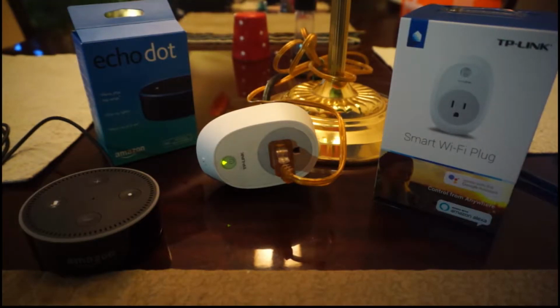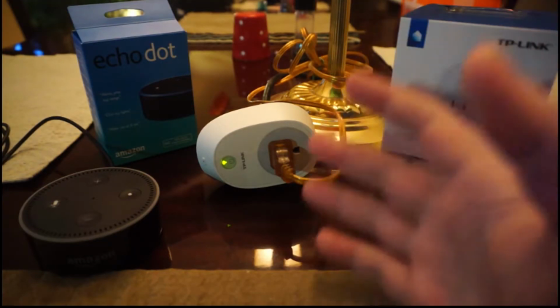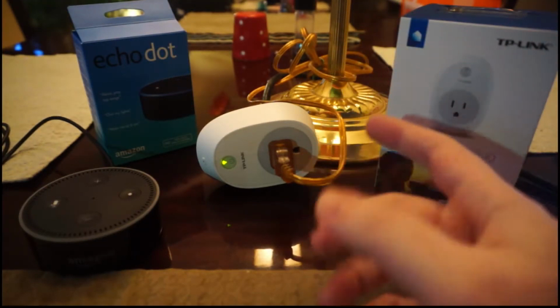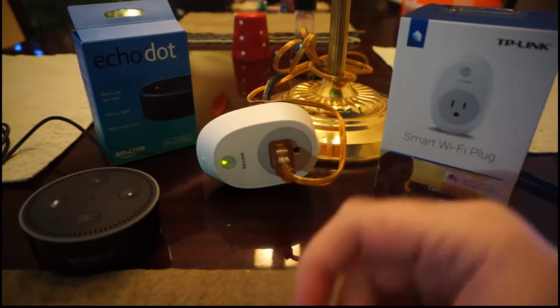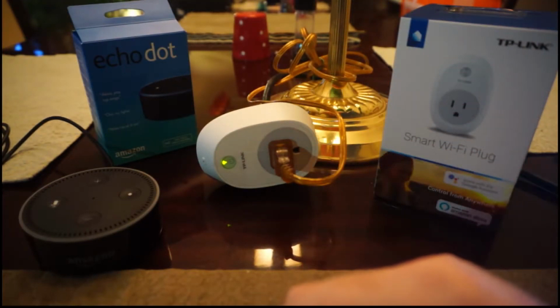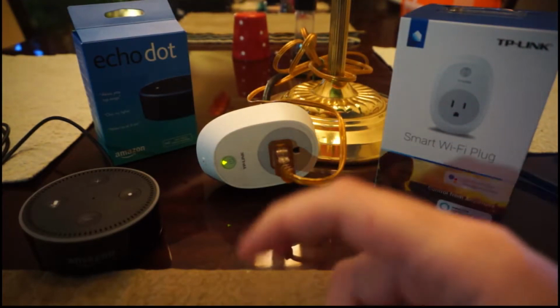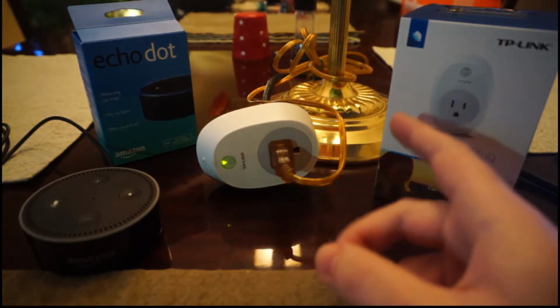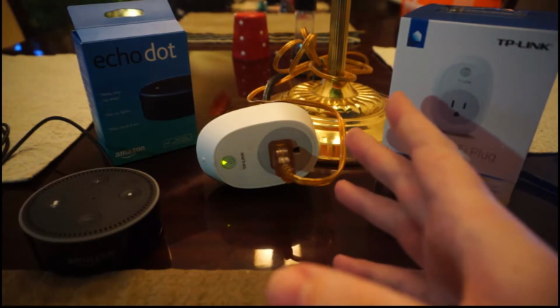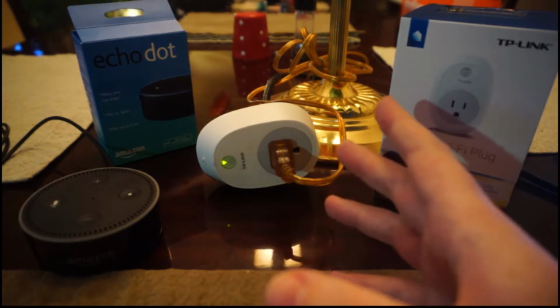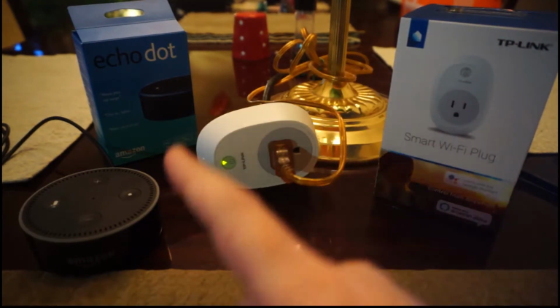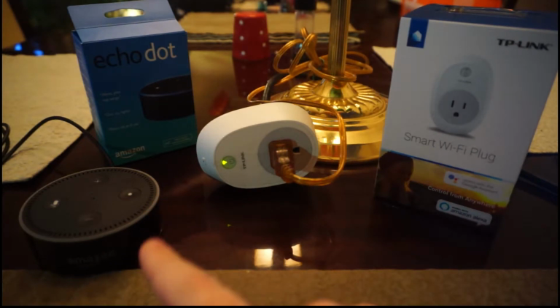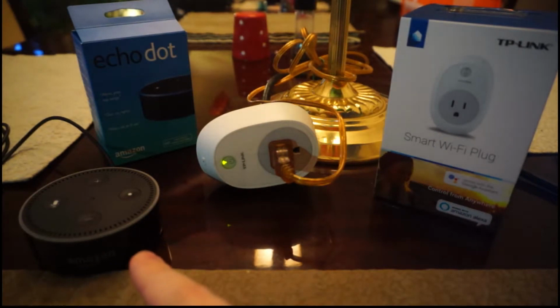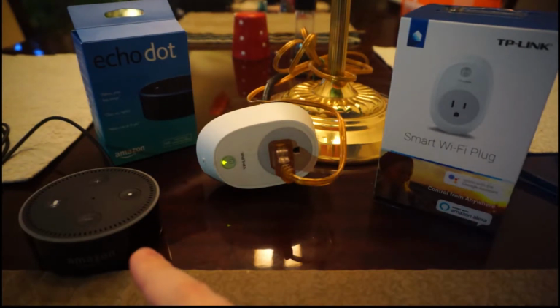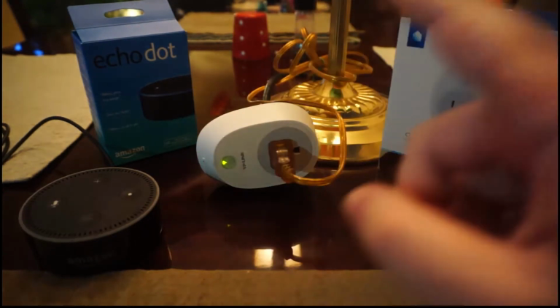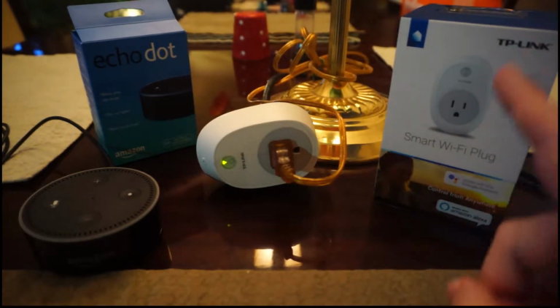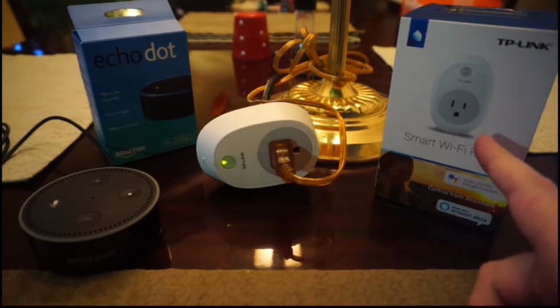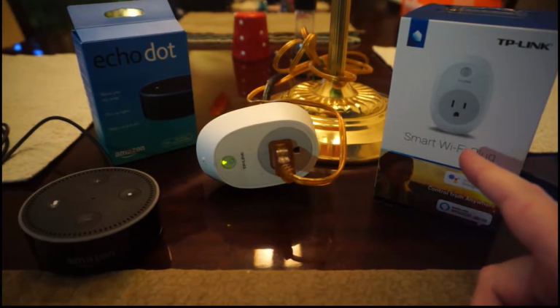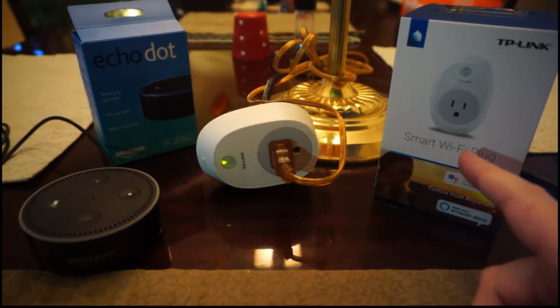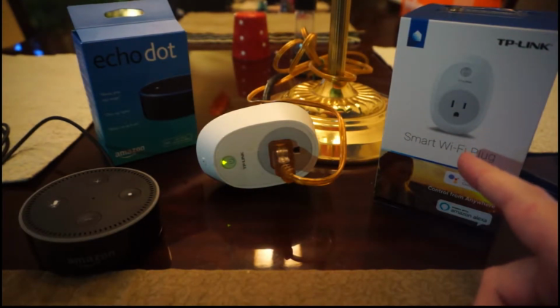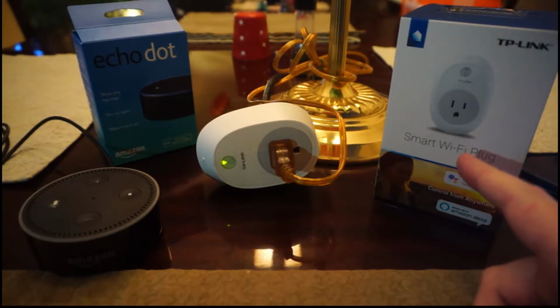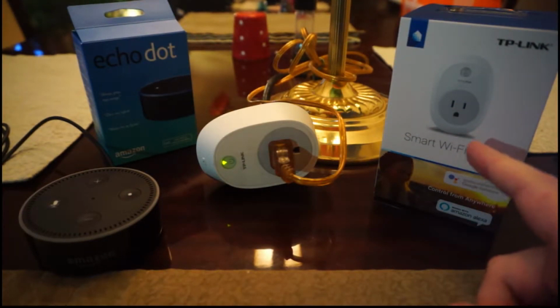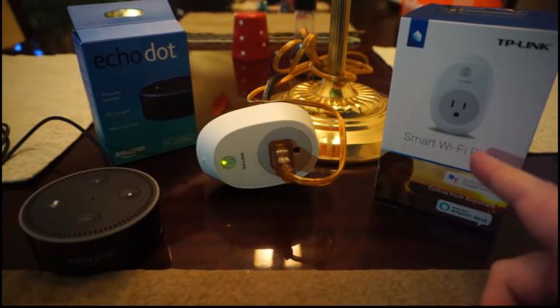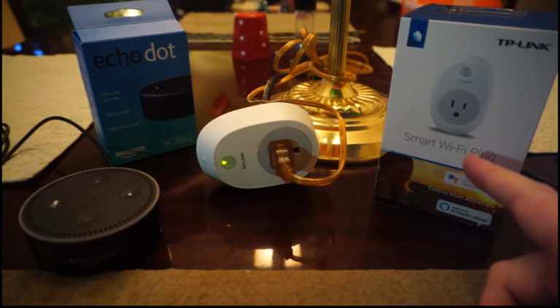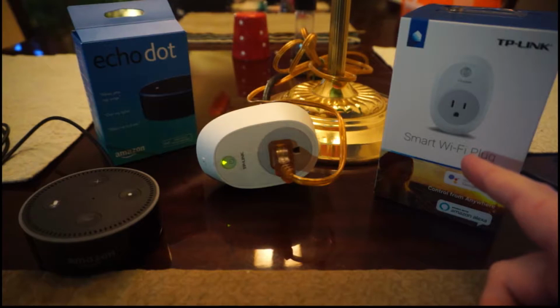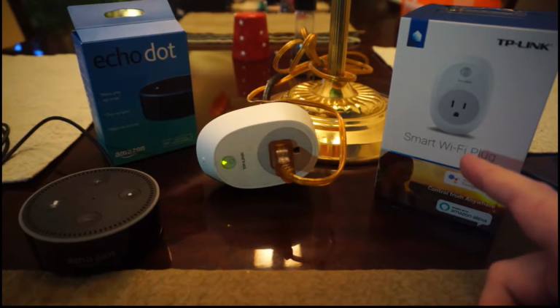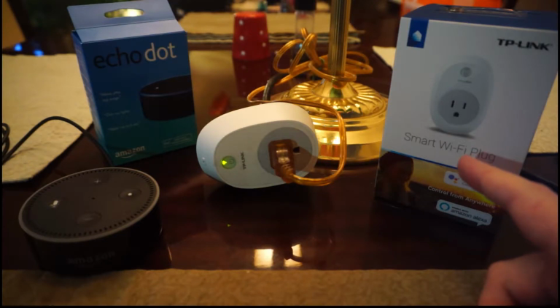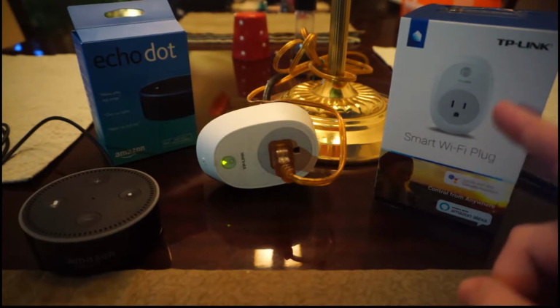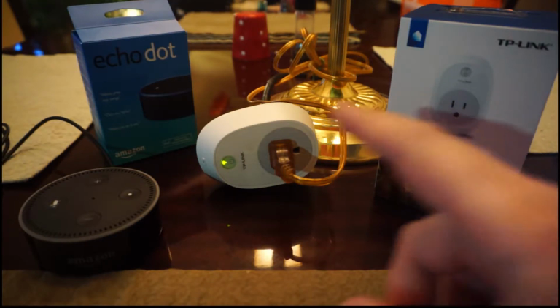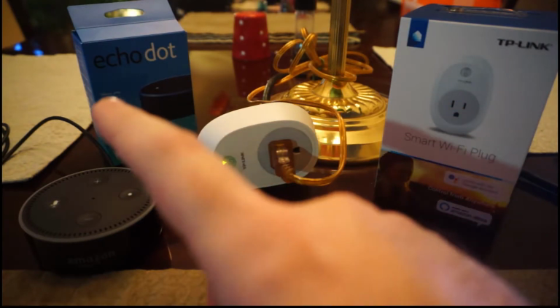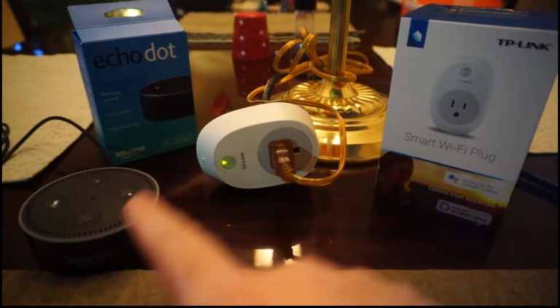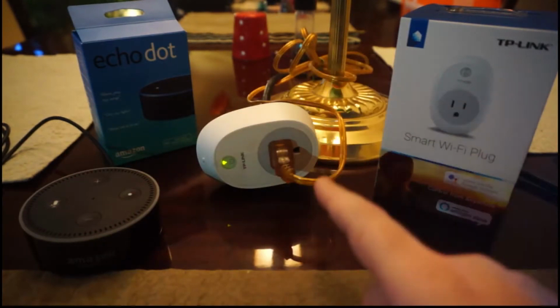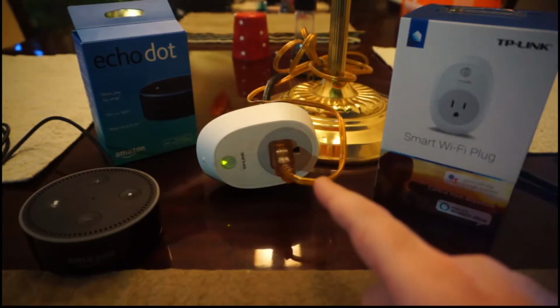Now, if you're like one of the many people who got the sweet Black Friday deal where you got the Echo Dot for $30 and then the TP-Link smart plug for an extra $5, then today I'm going to show you how to make this work with this.